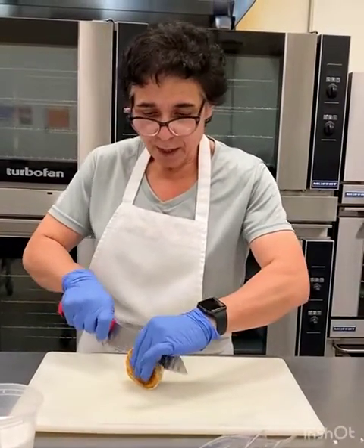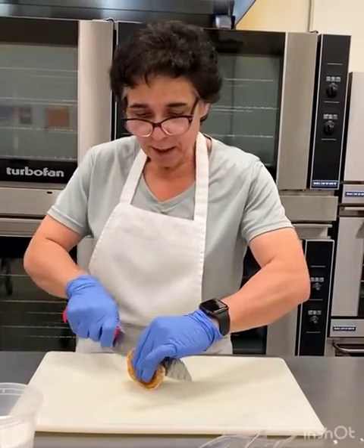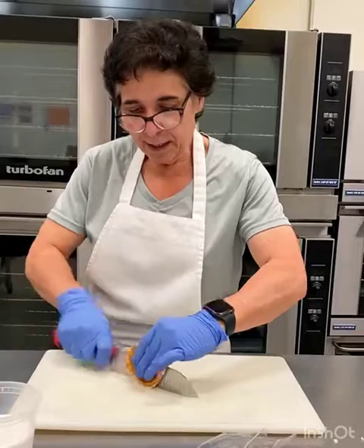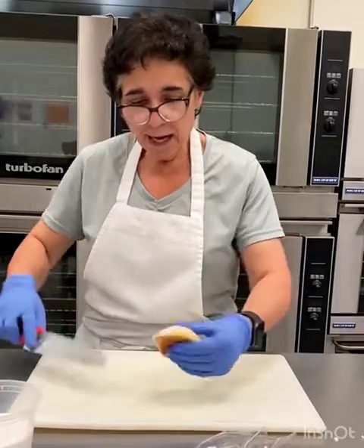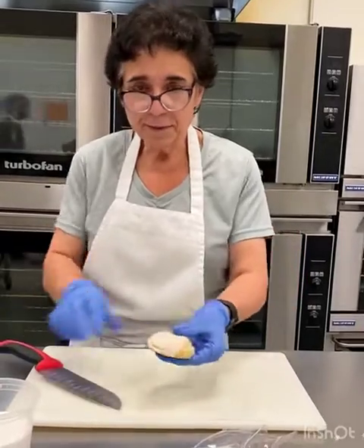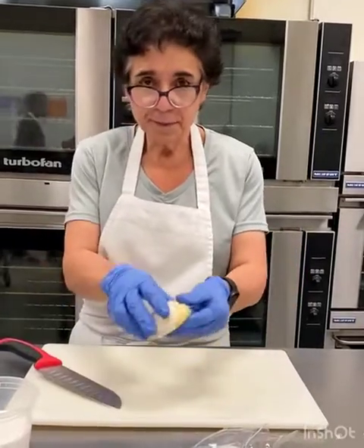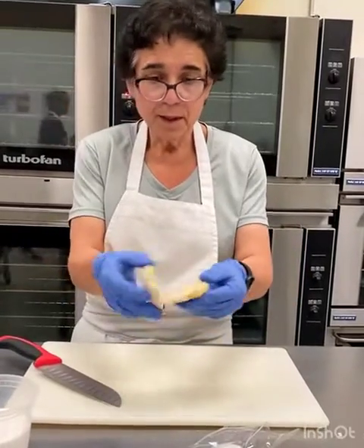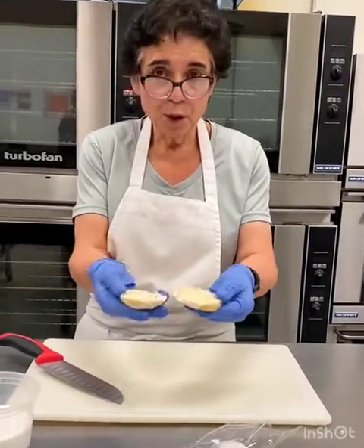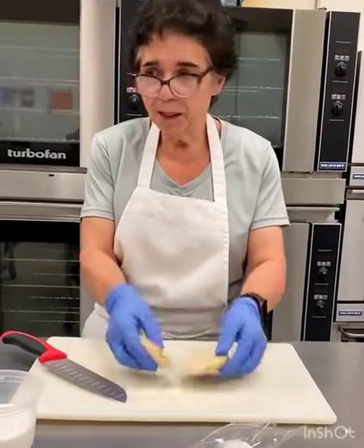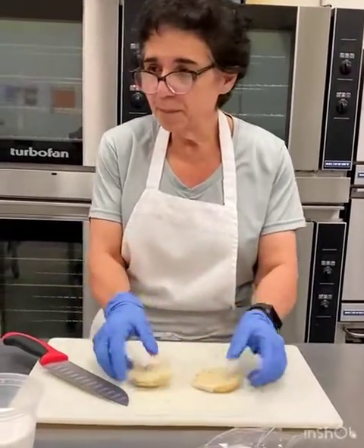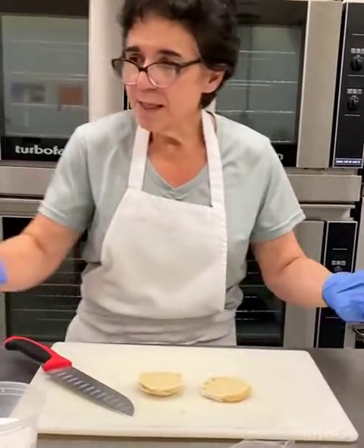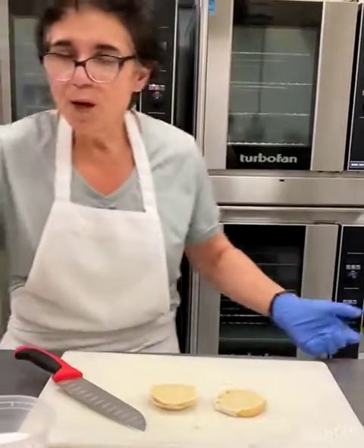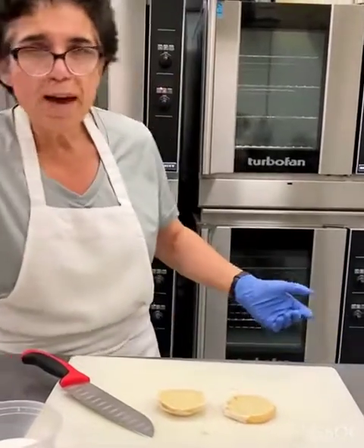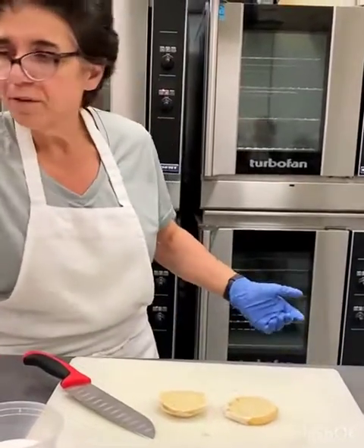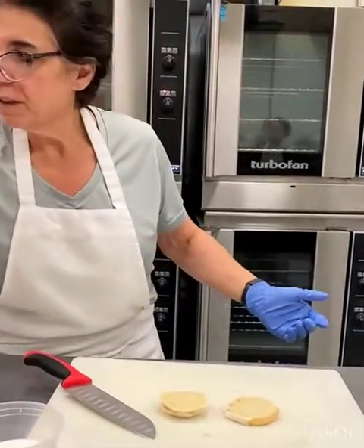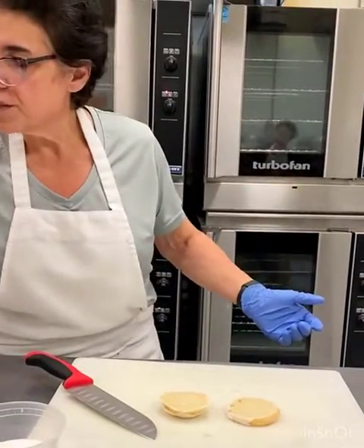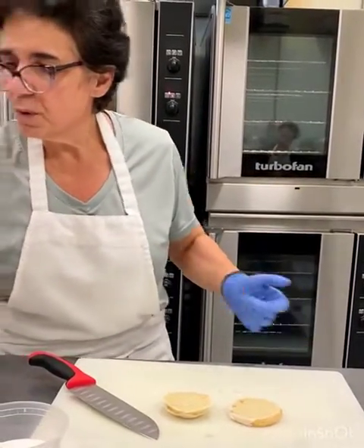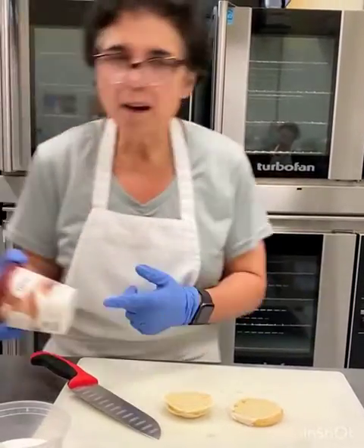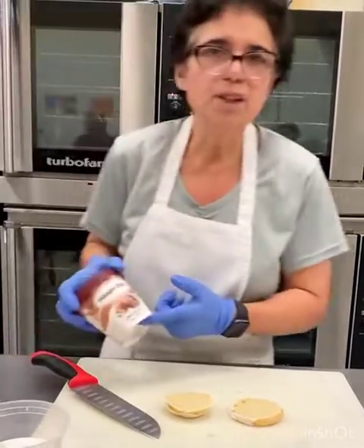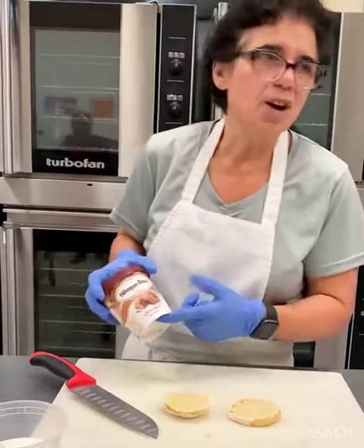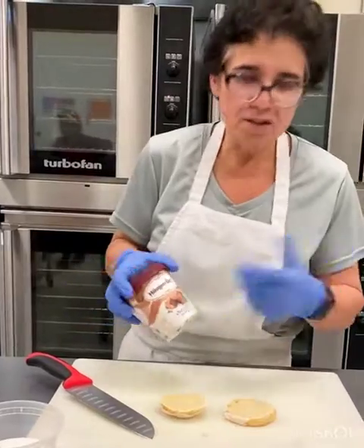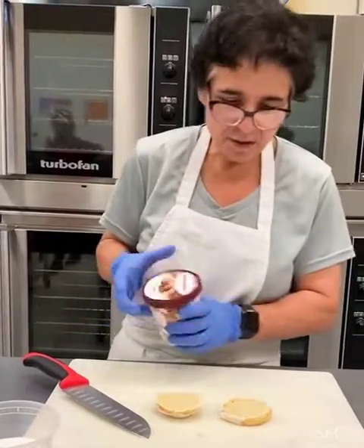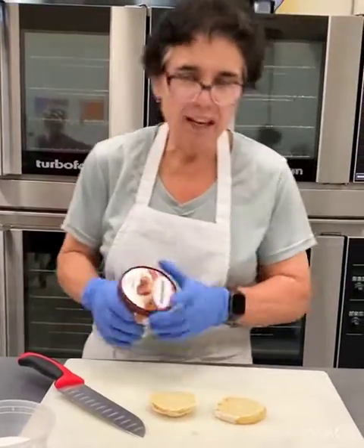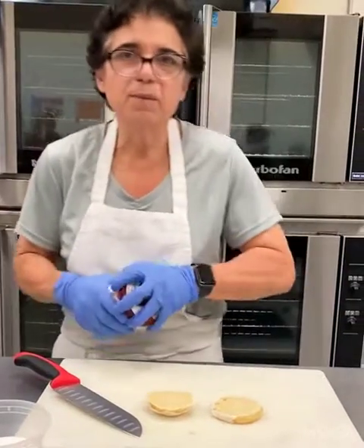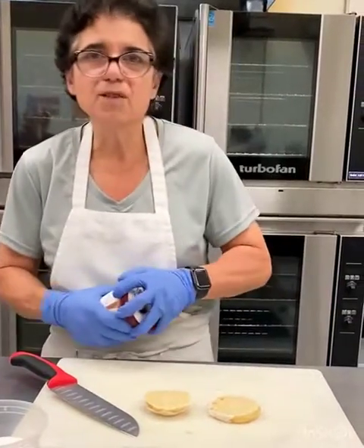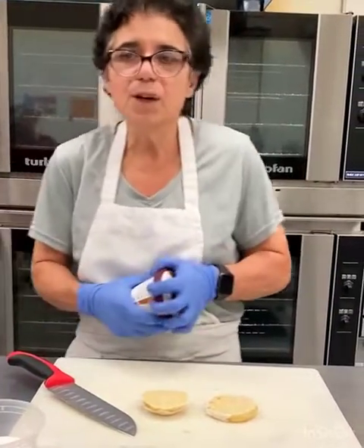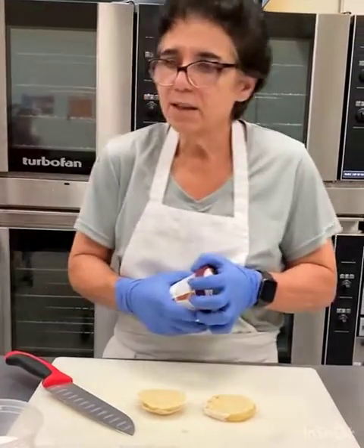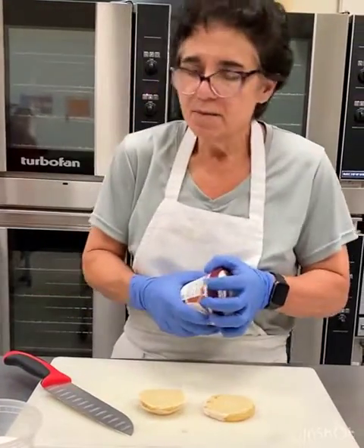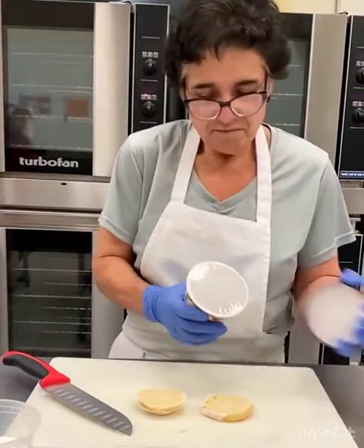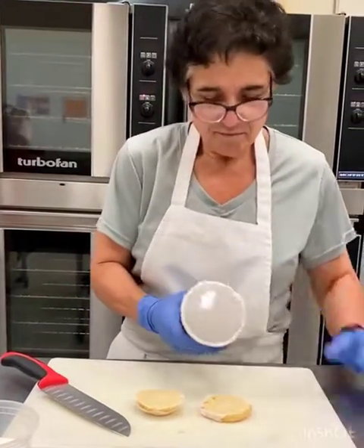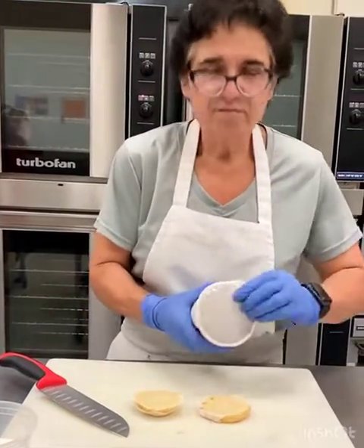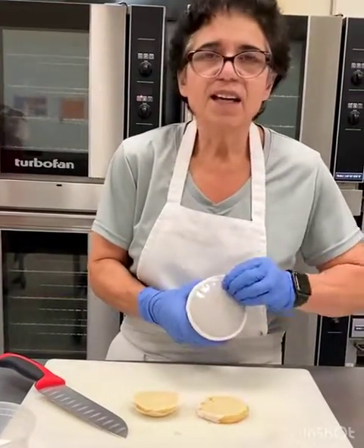I'm going to cut it in half, open it up. Take whatever flavored ice cream you want. I'm going to use chocolate just for the heck of it, because you know what? I can.